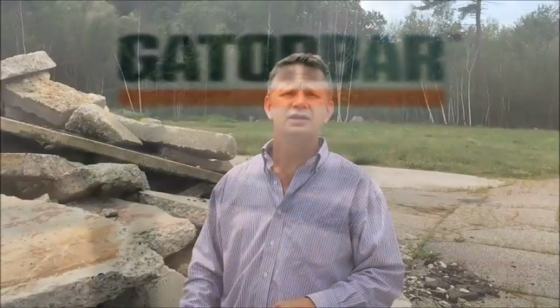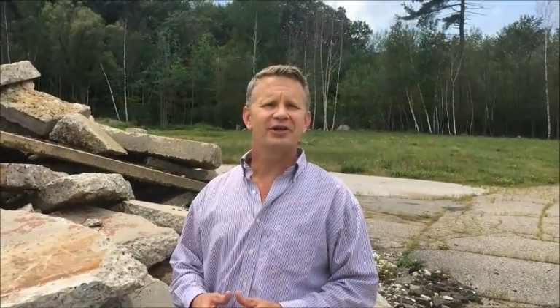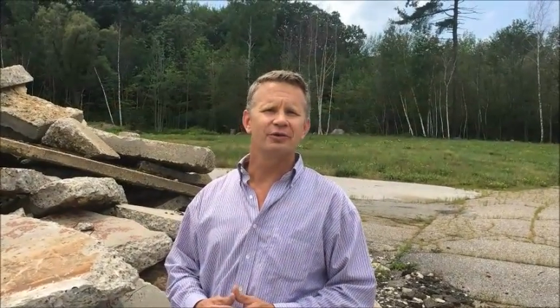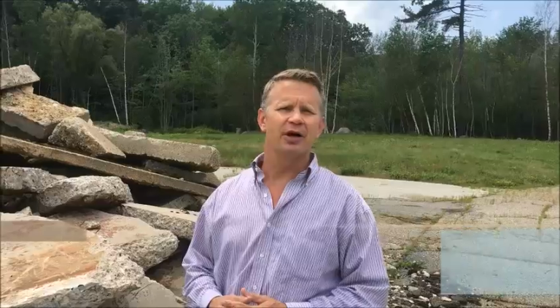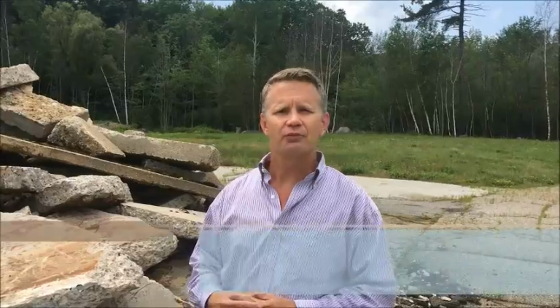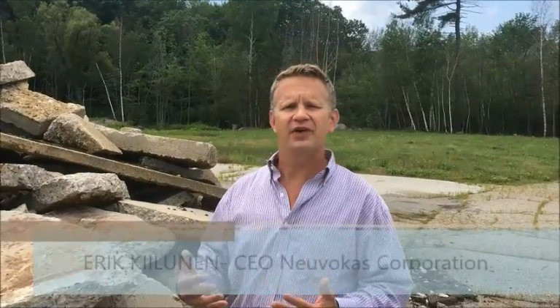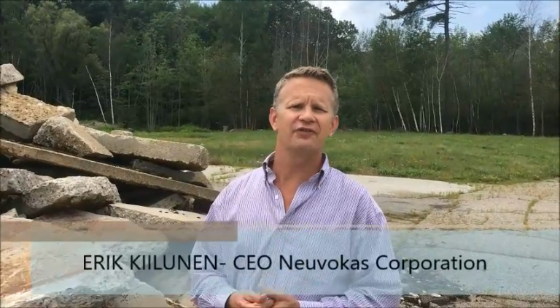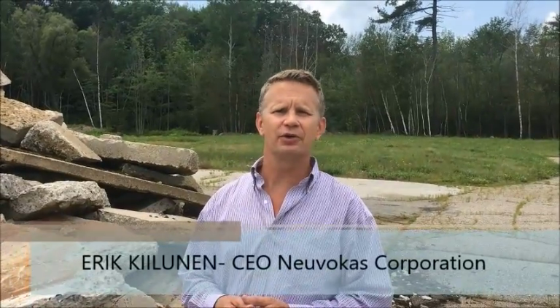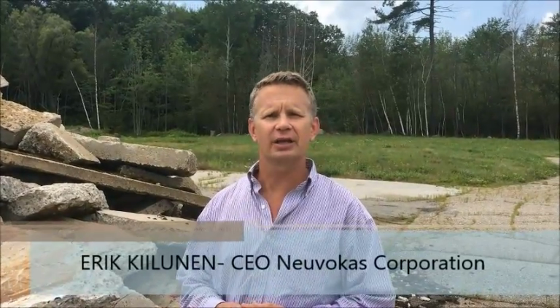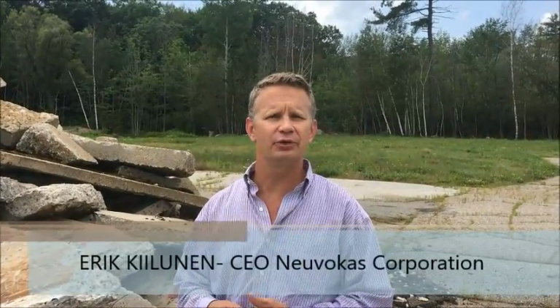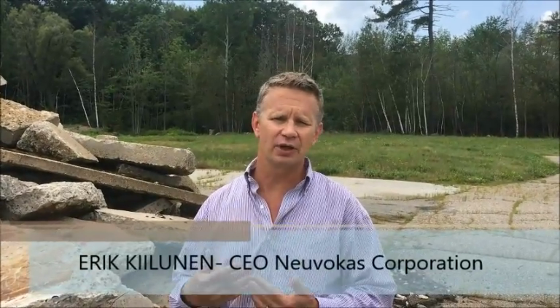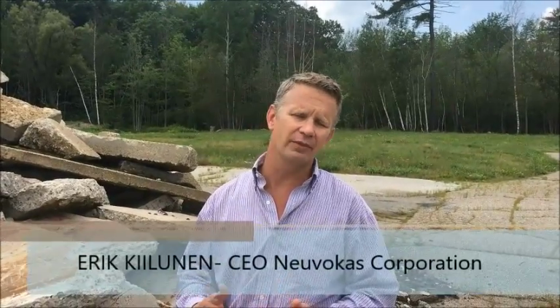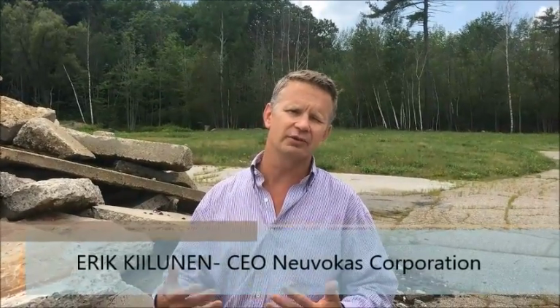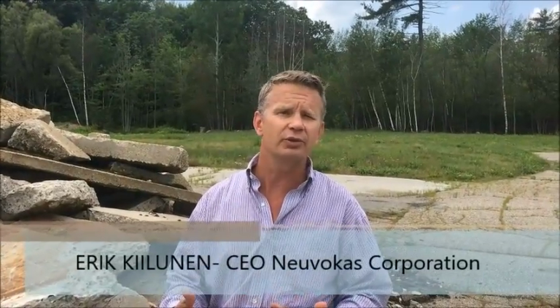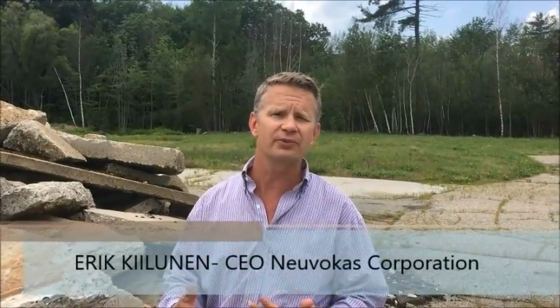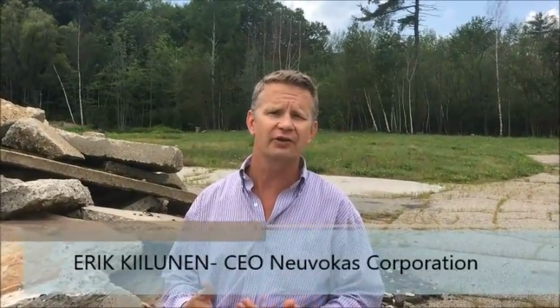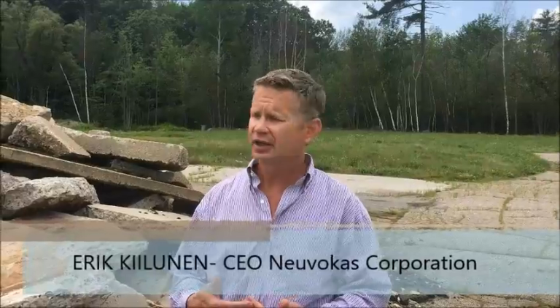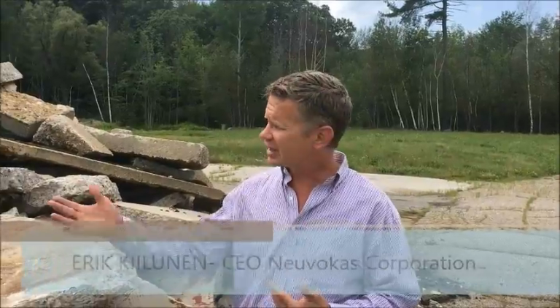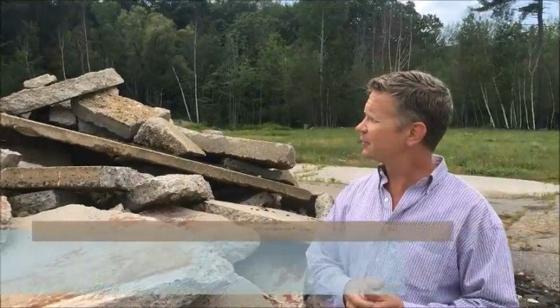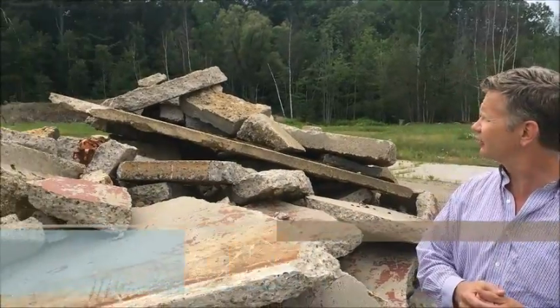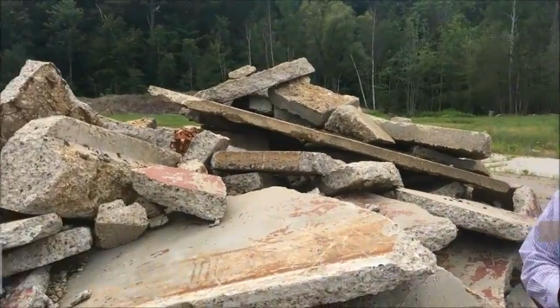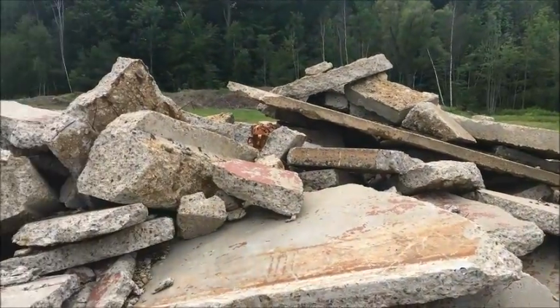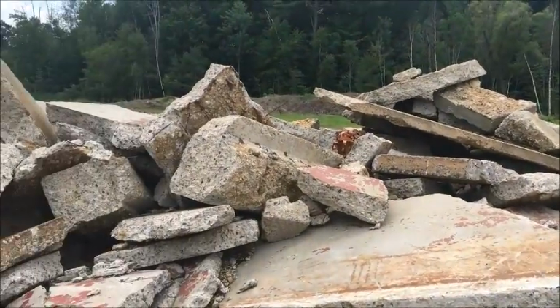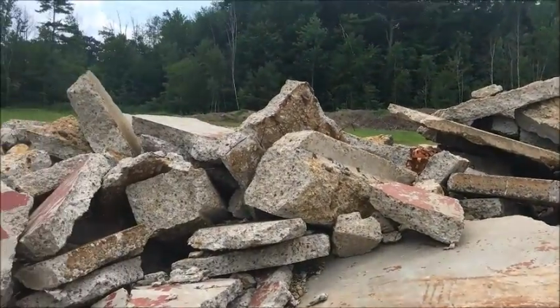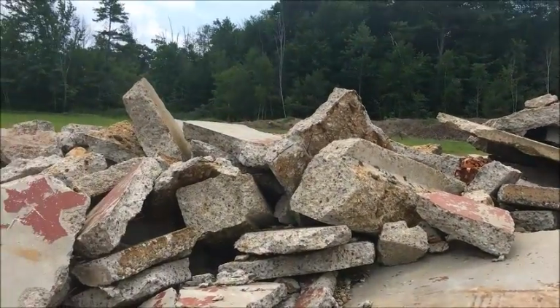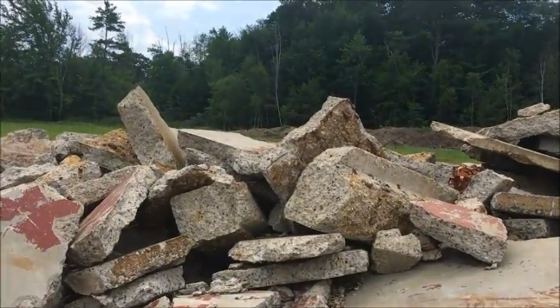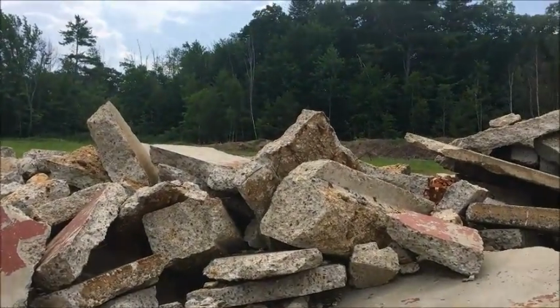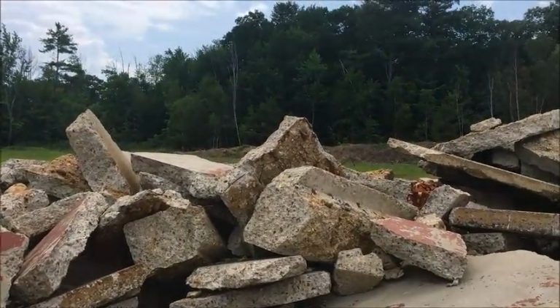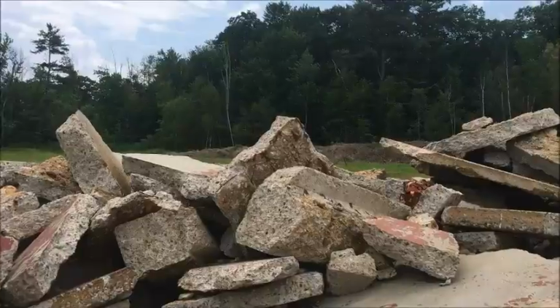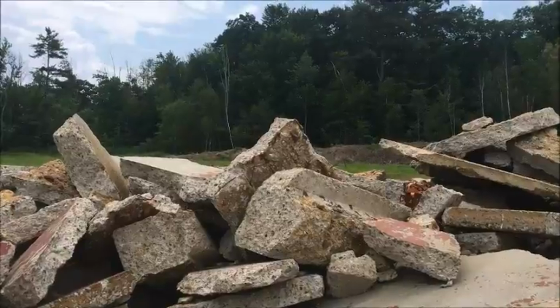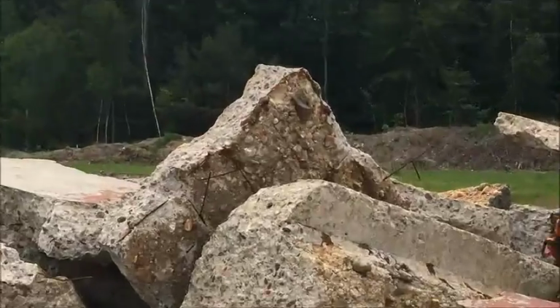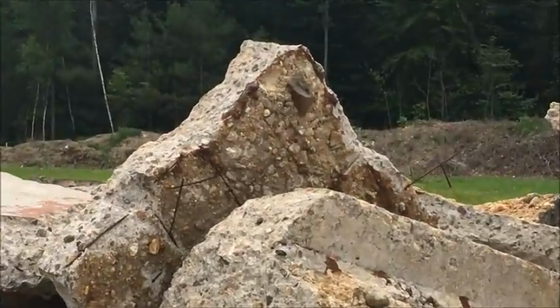I'm Eric Kielonen with Gator Bar. We manufacture an FRP rebar that can be used to replace welded wire mesh and steel reinforcement for concrete. We stopped by this pile of scrap concrete just to show you where welded wire mesh typically ends up in a project when concrete is poured.